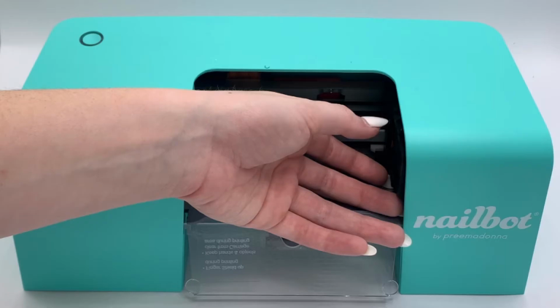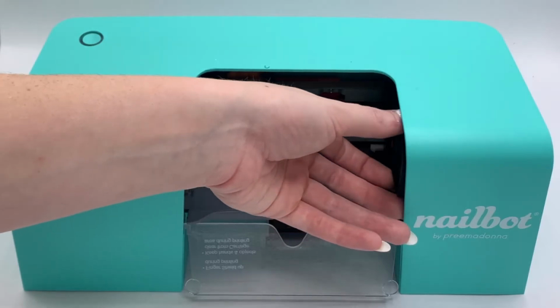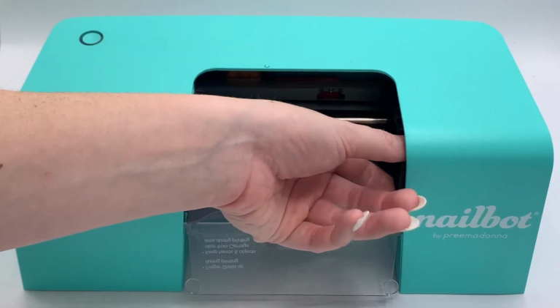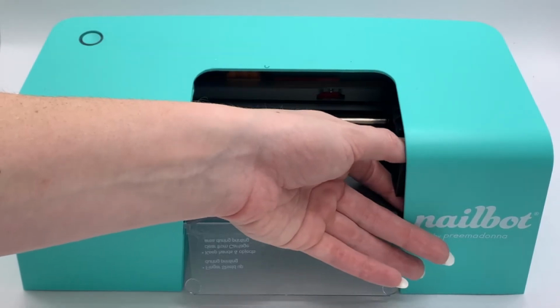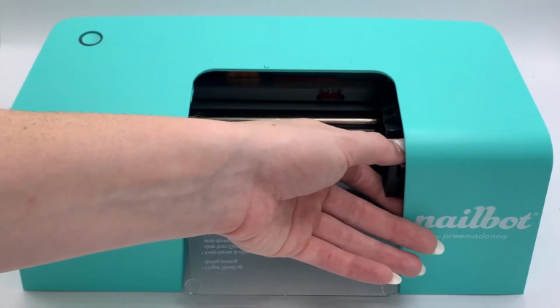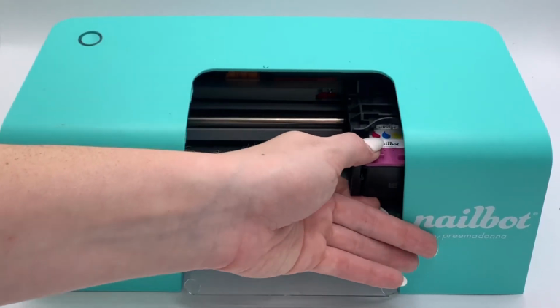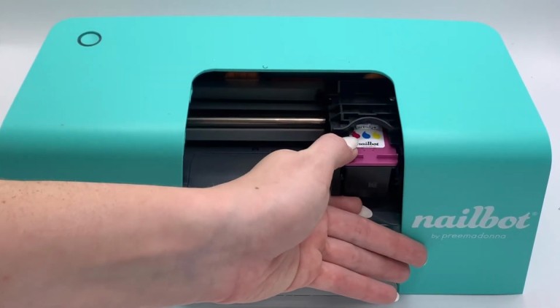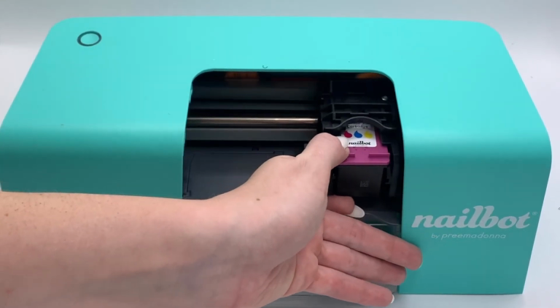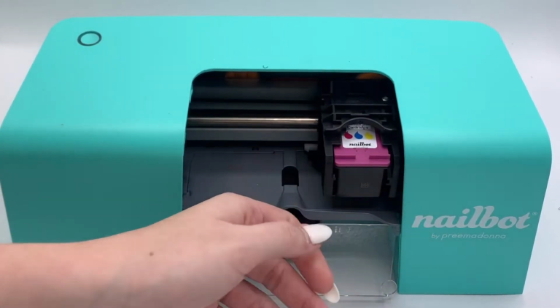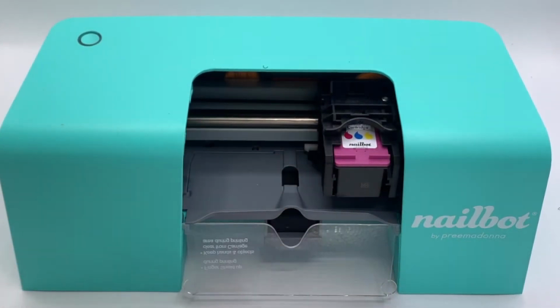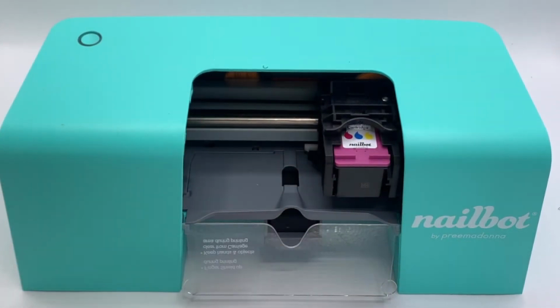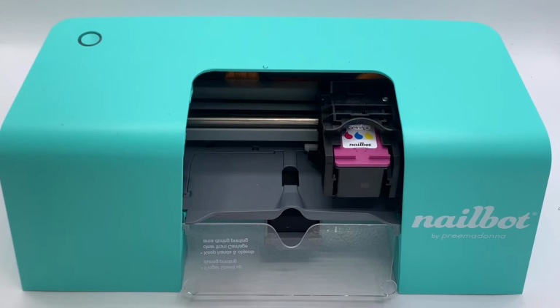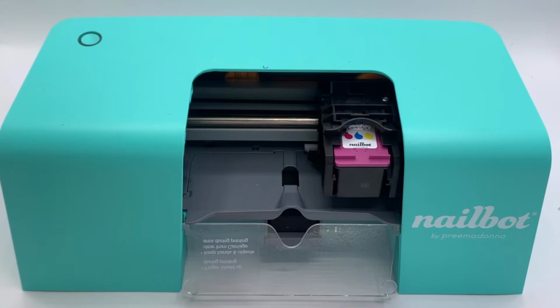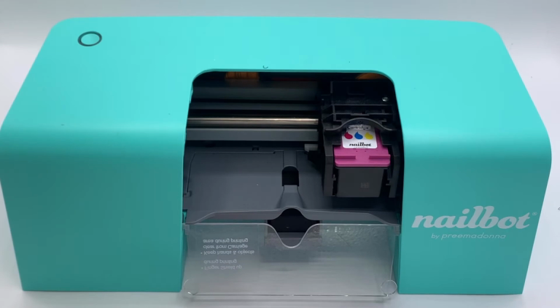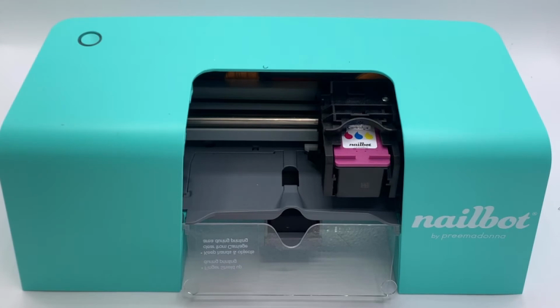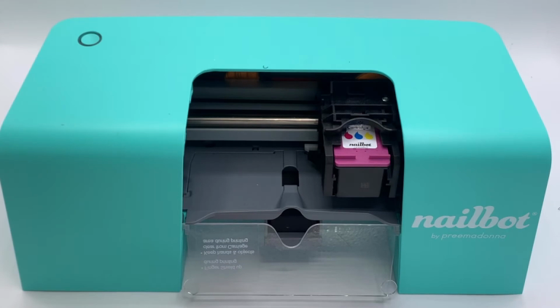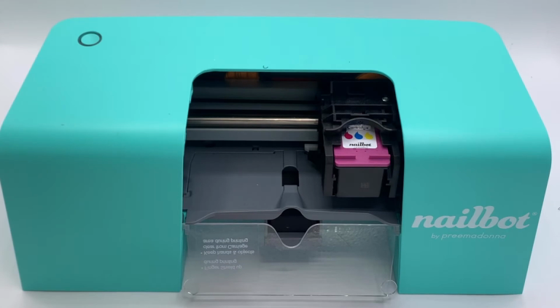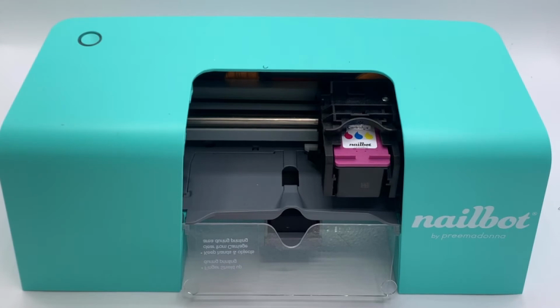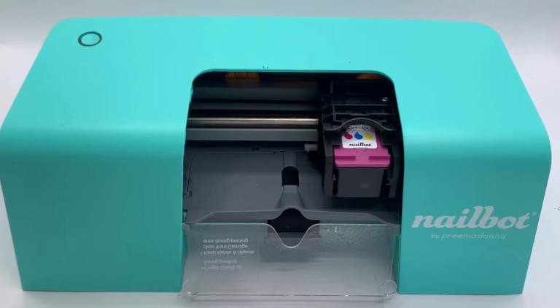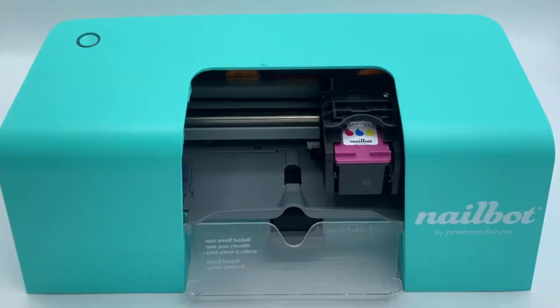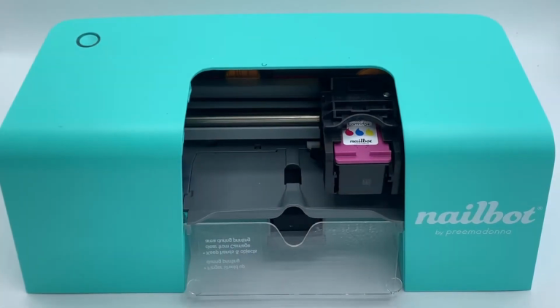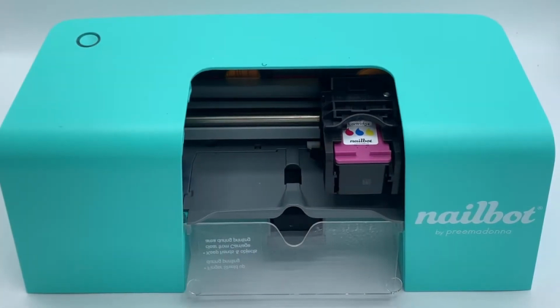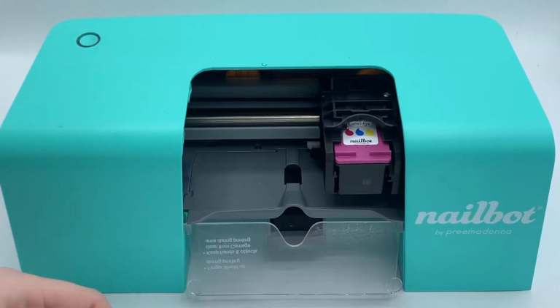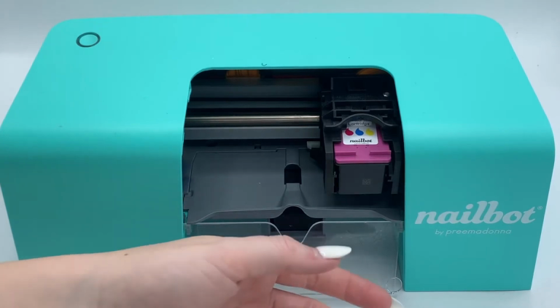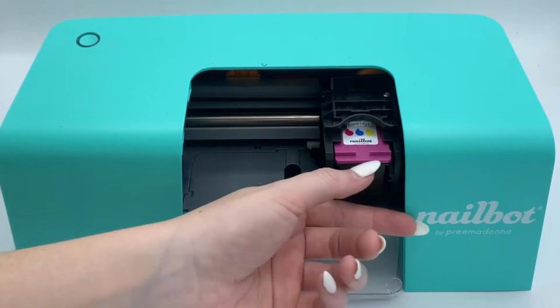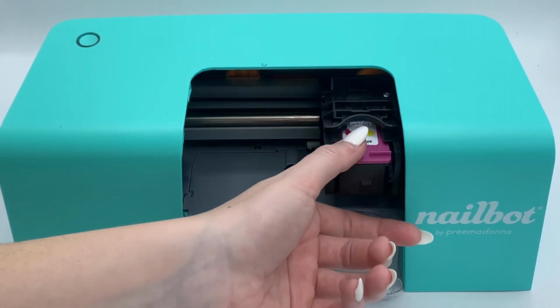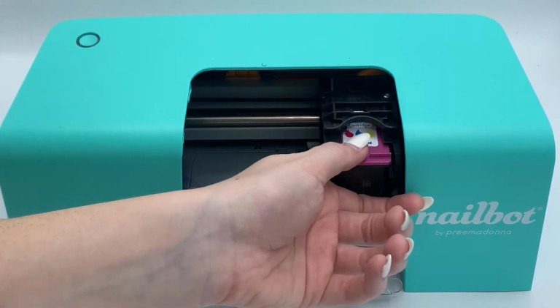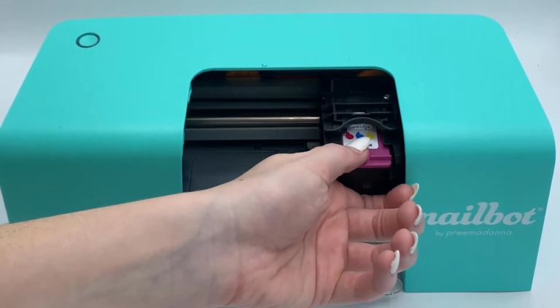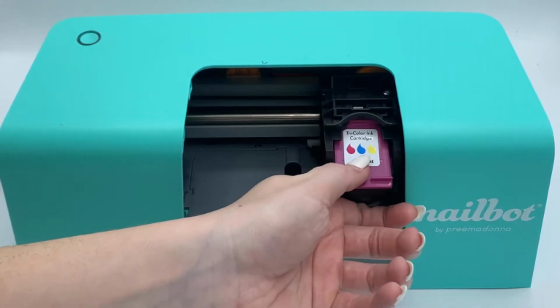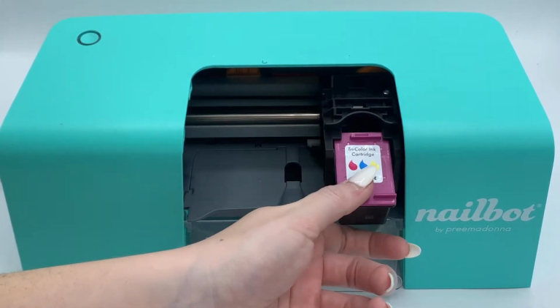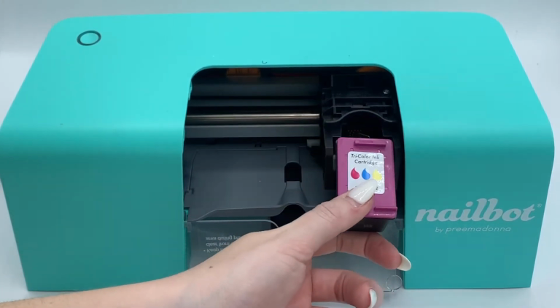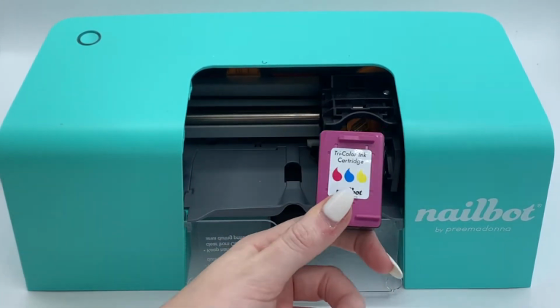Using your thumb and index finger, pull the ink cartridge towards the center of the nail bot. Stop before it reaches the finger guide. To remove the ink cartridge, gently press down until it clicks out of place.